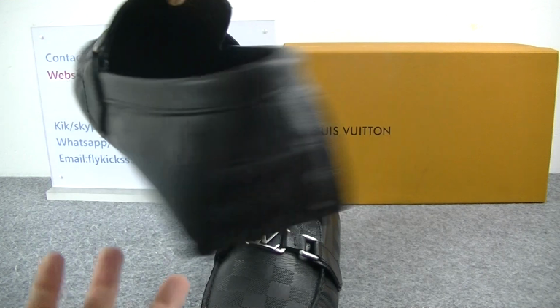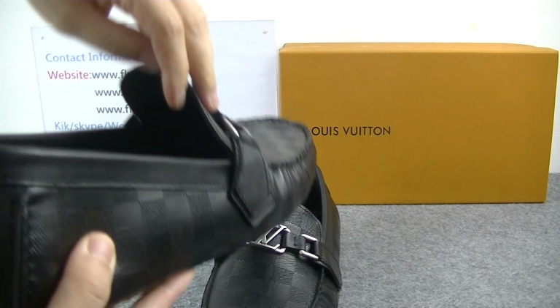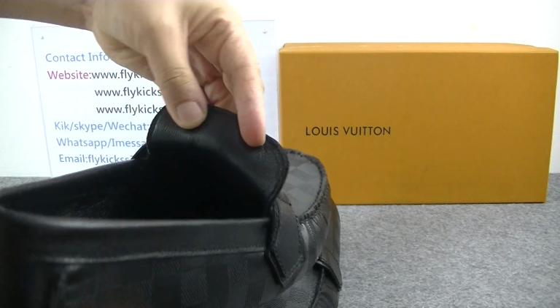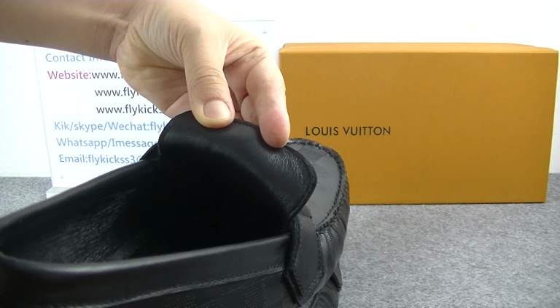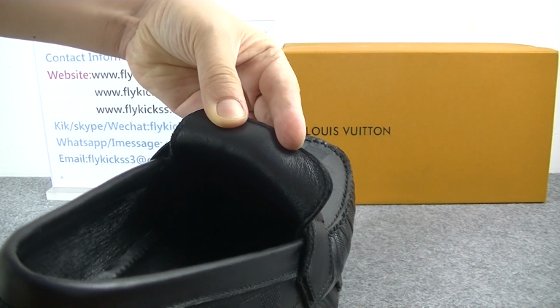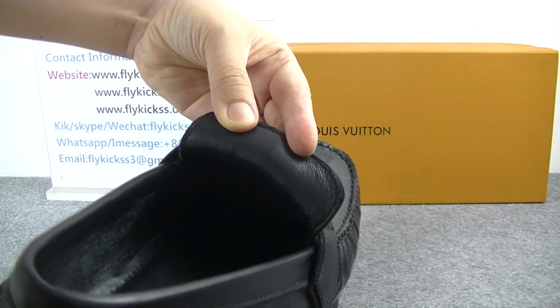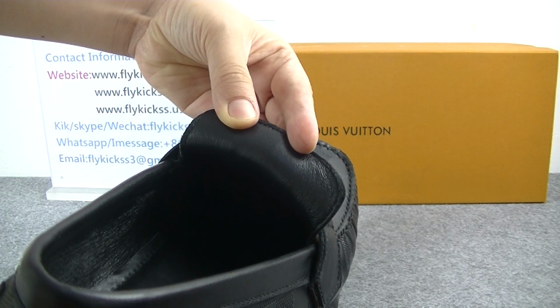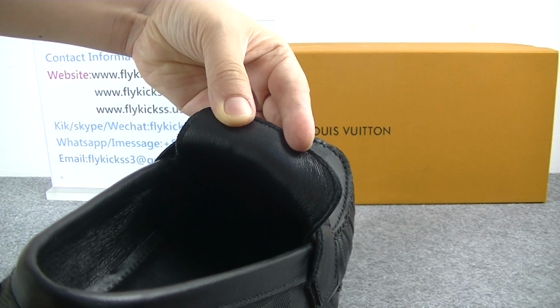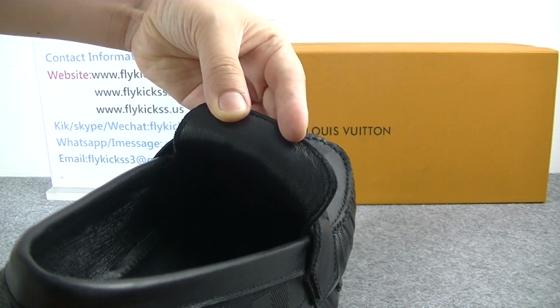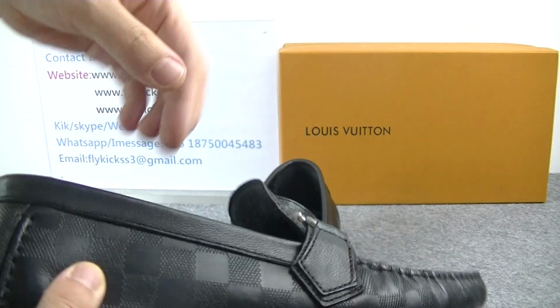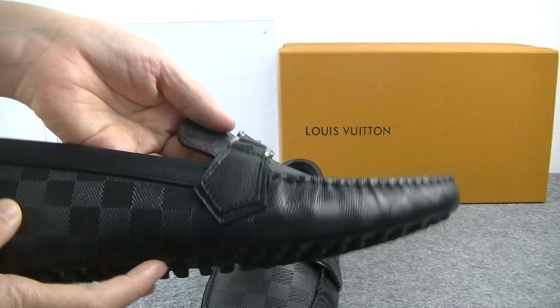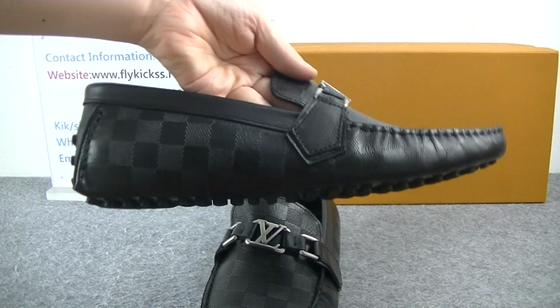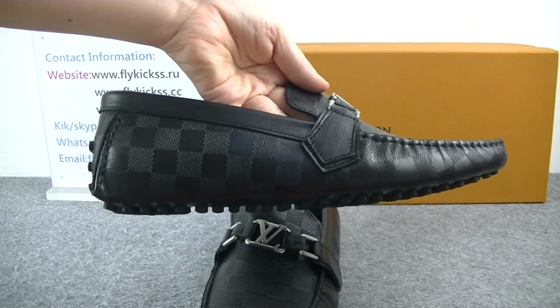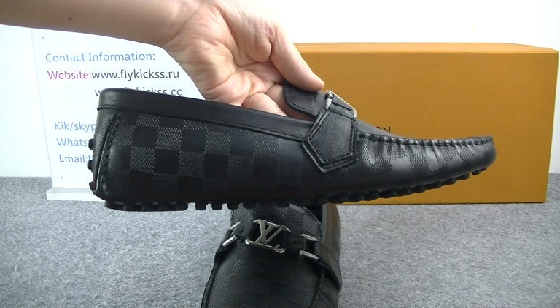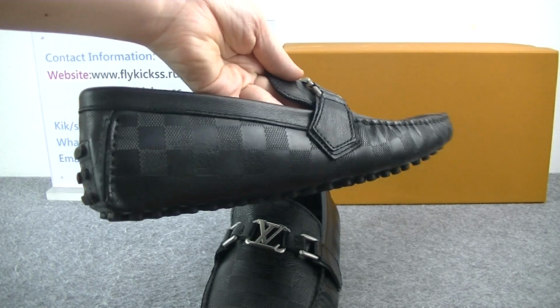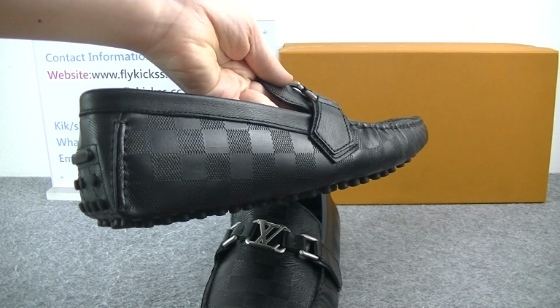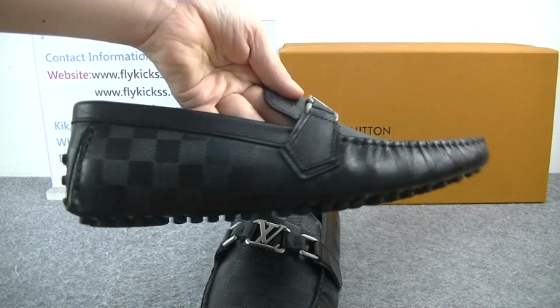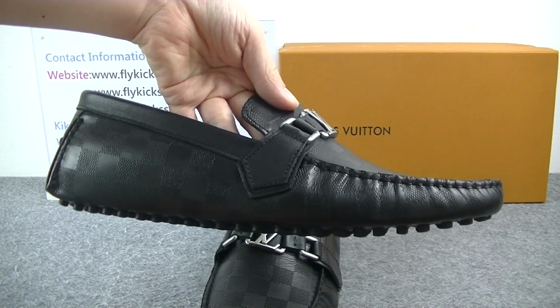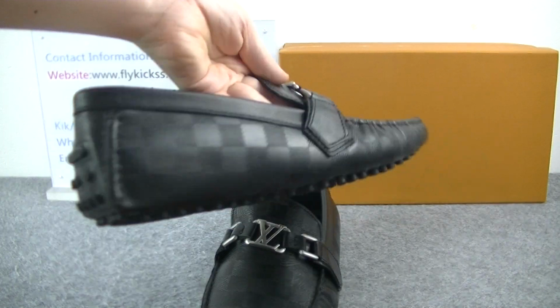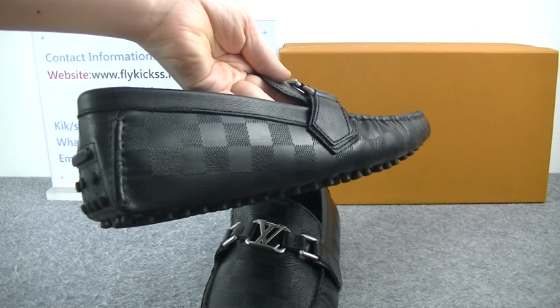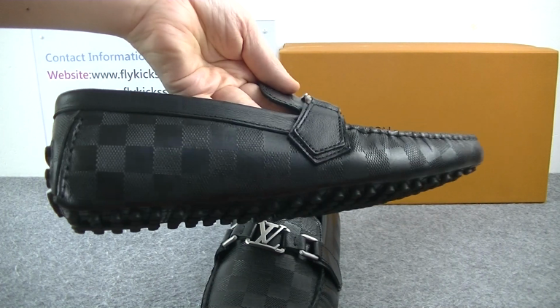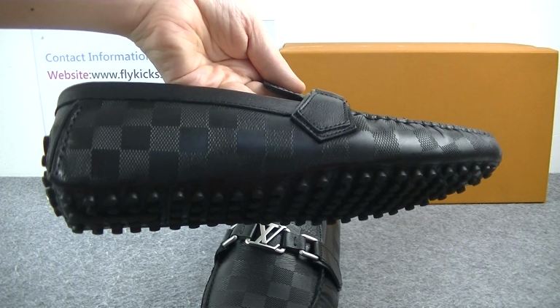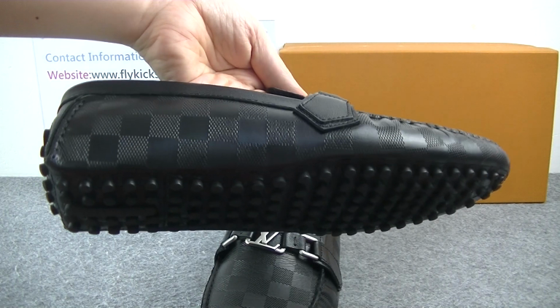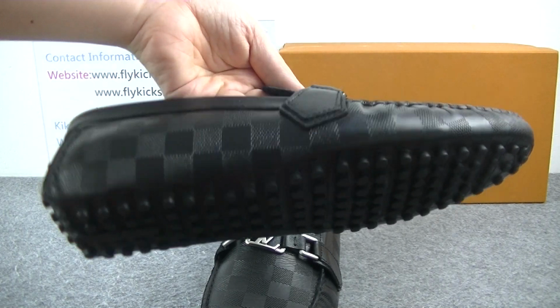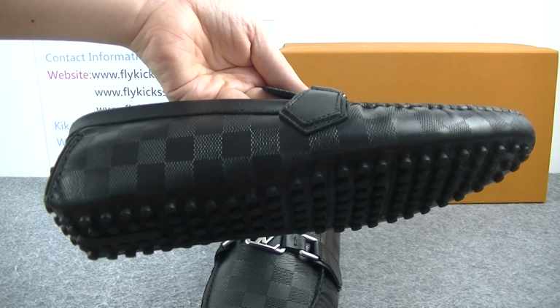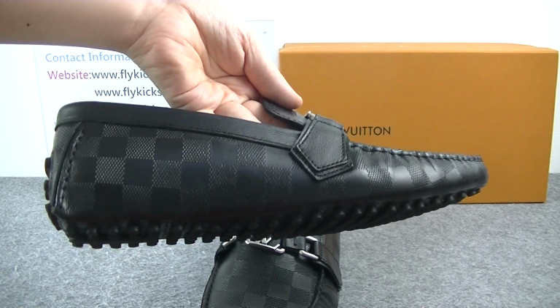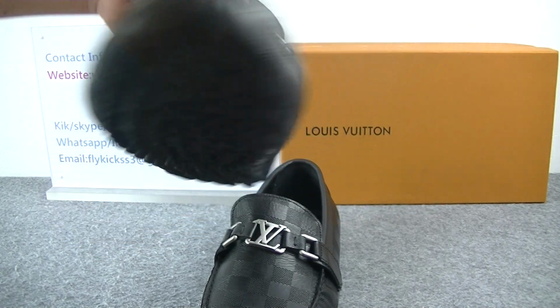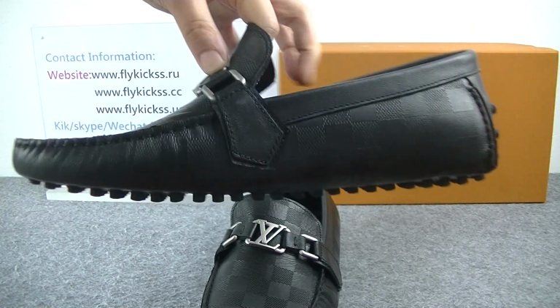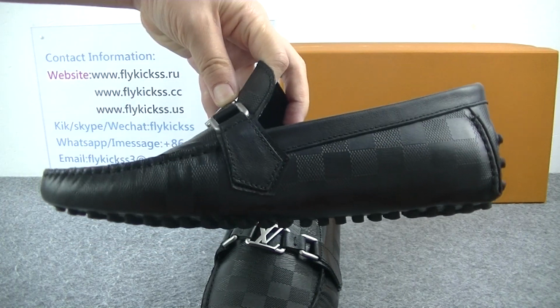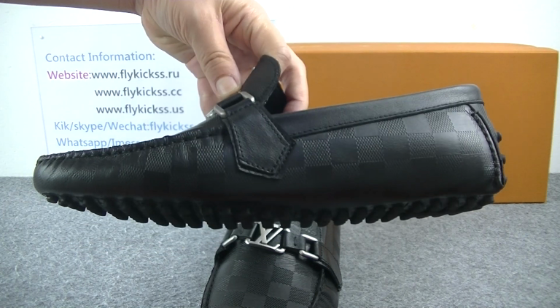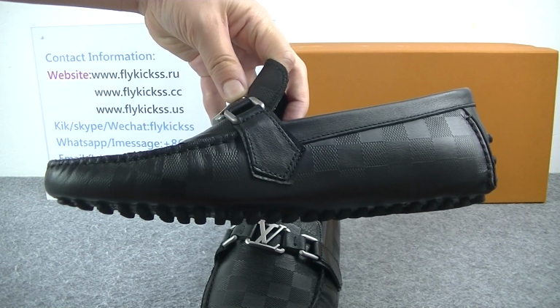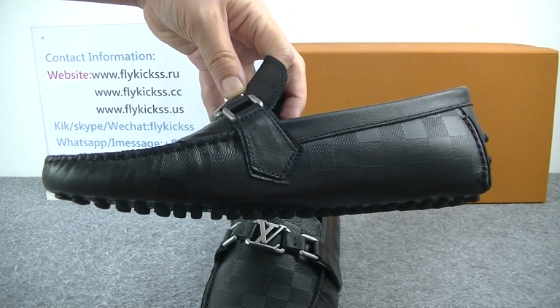And on the shoes turn back, we can see it is black leather material. On the side part, we can see the side pattern — this one is the LV pattern. Check another side part of the pattern.